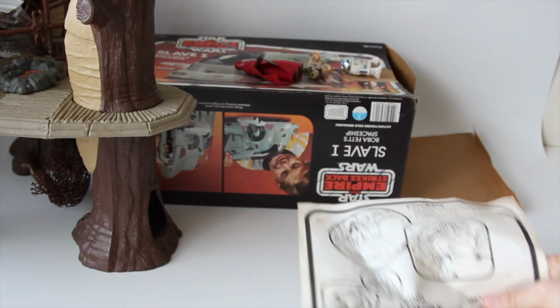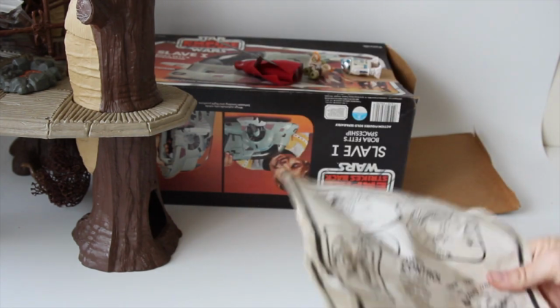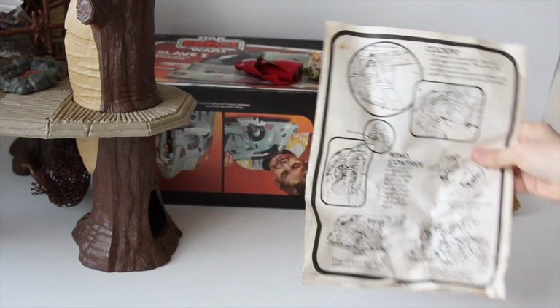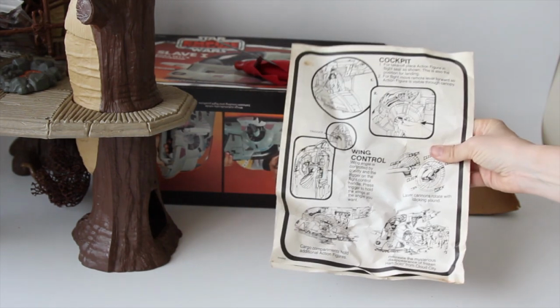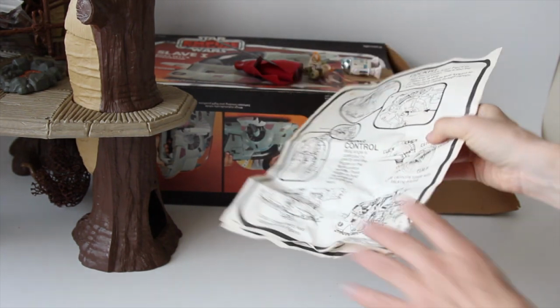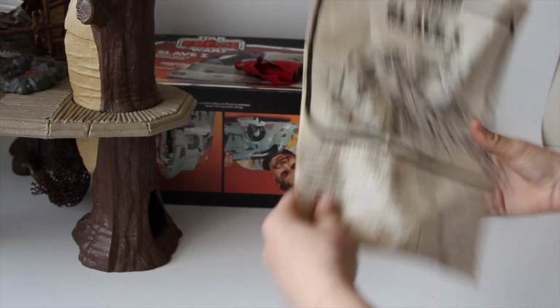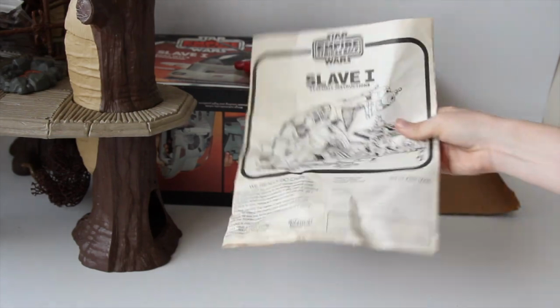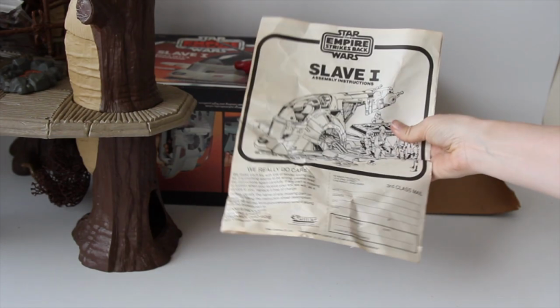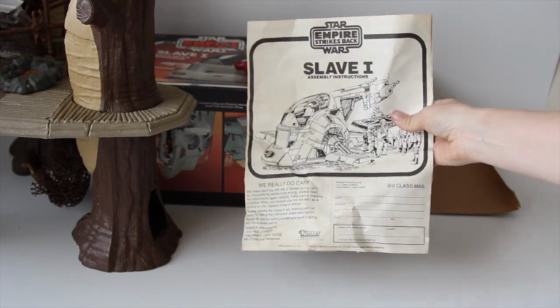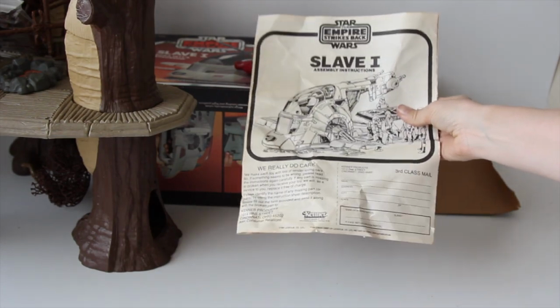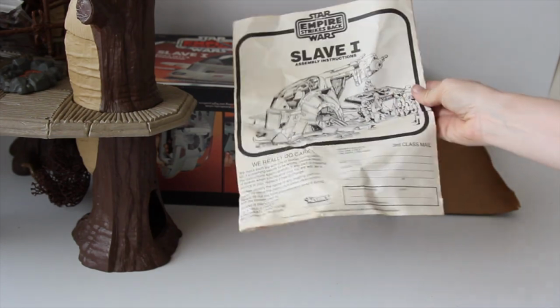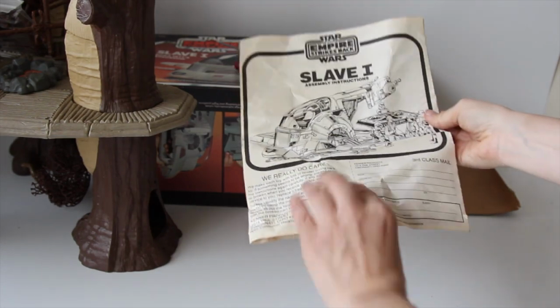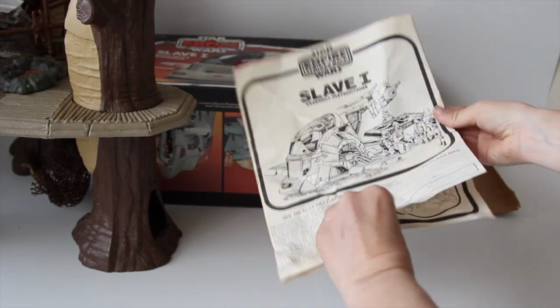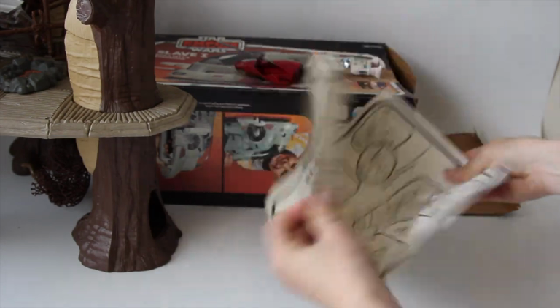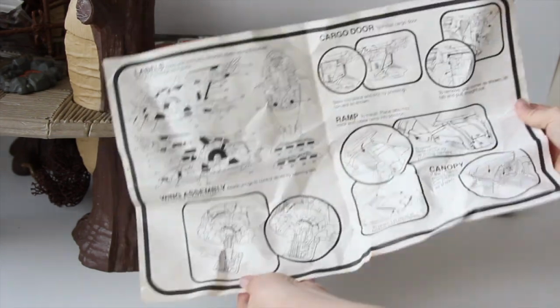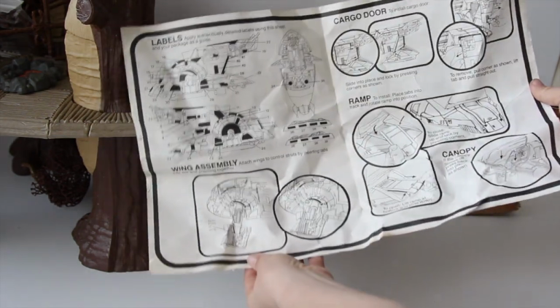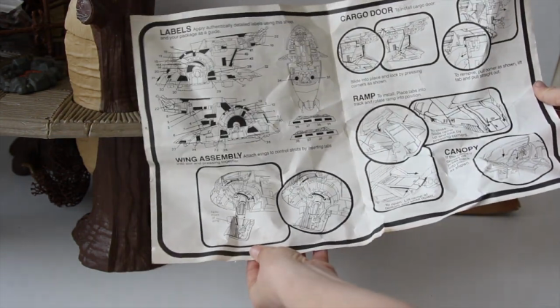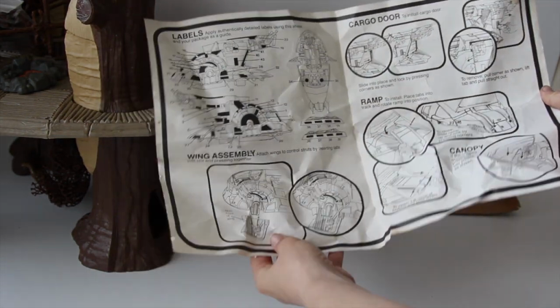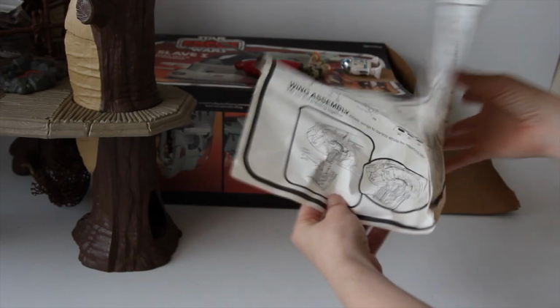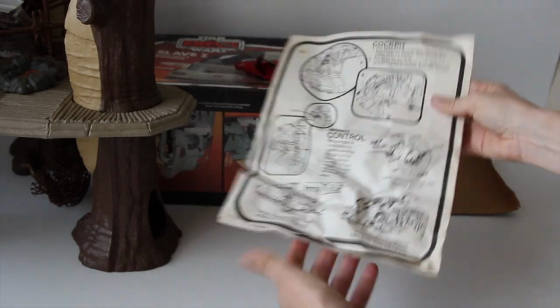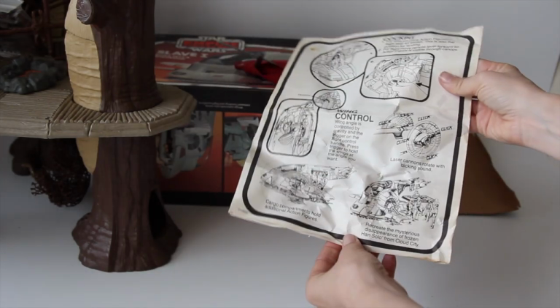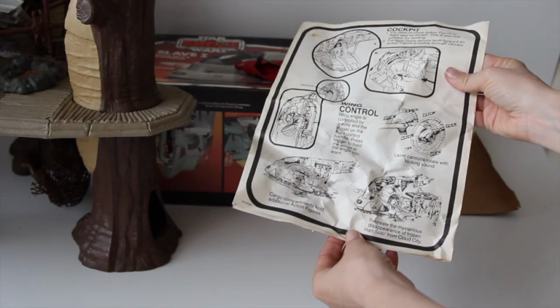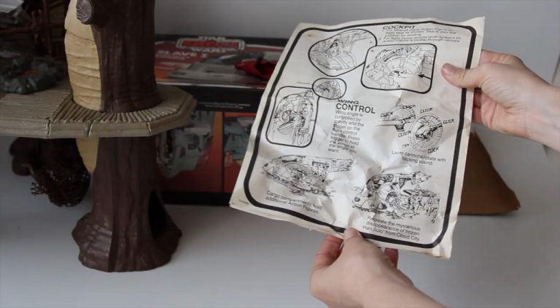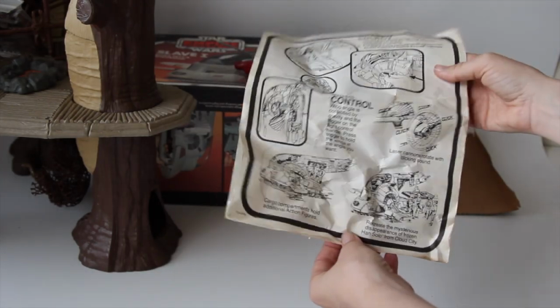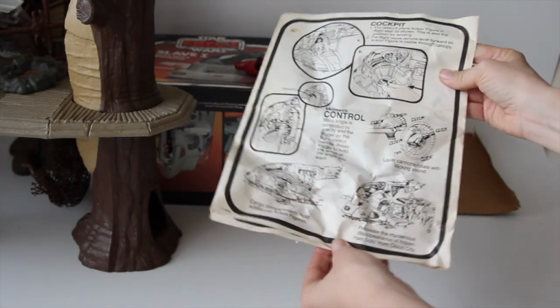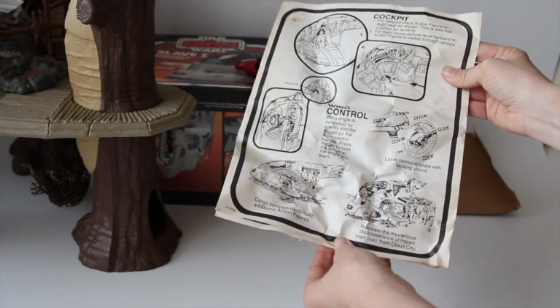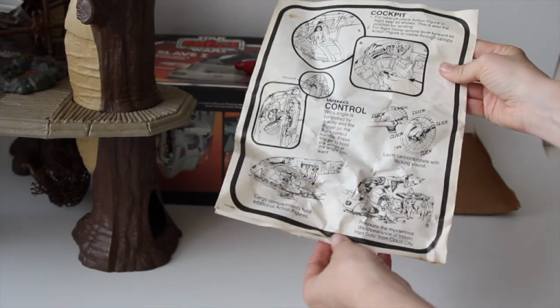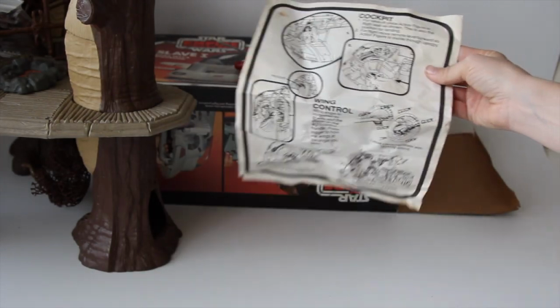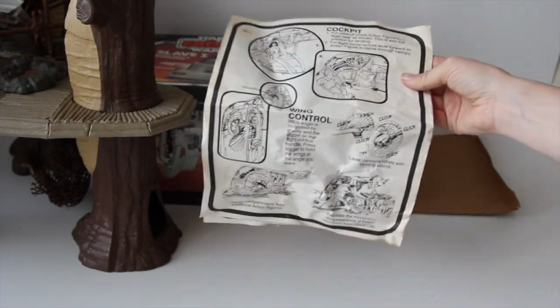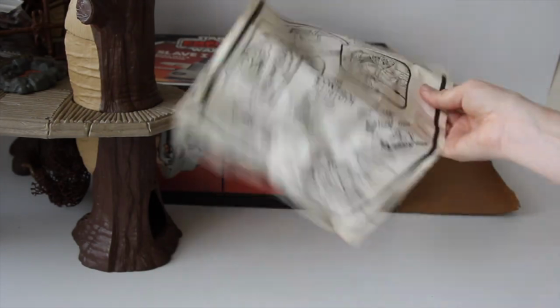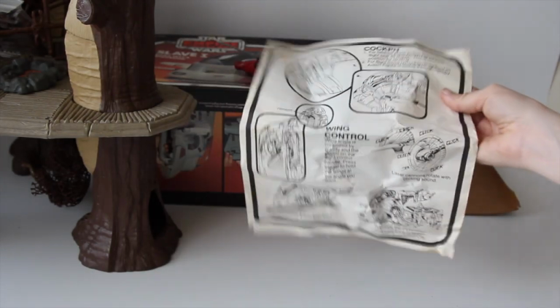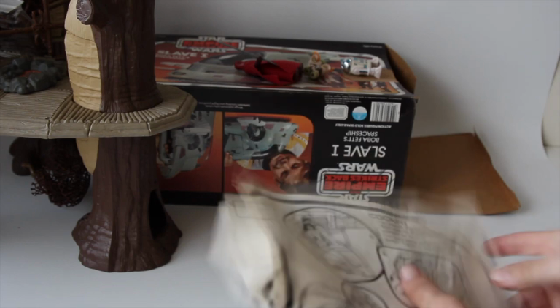You can see in the background a Slave One. Got the instructions for it — pretty crinkly, but it hasn't been eaten by silverfish or other bugs, so pretty cool.